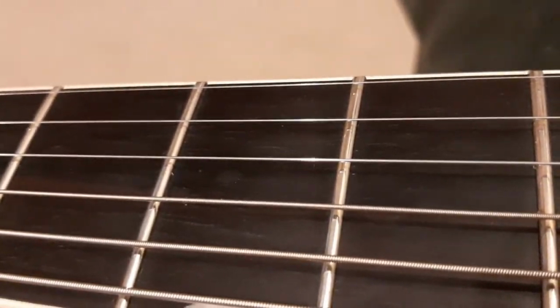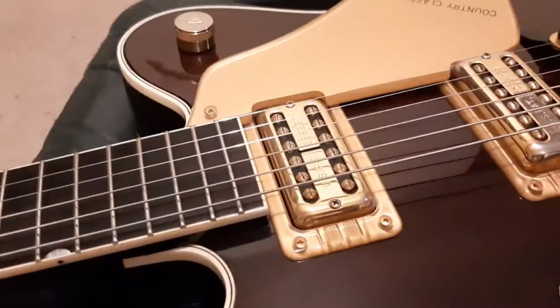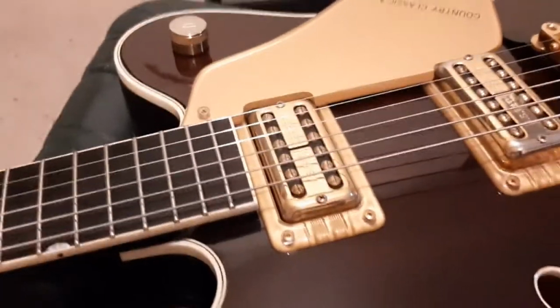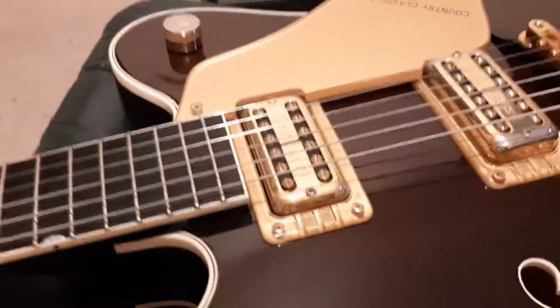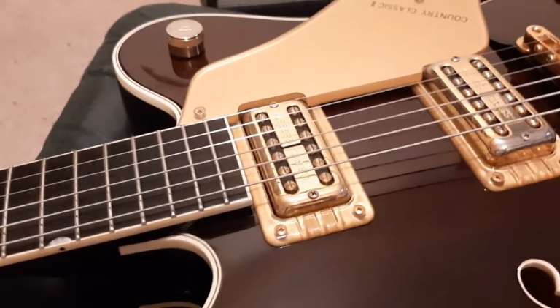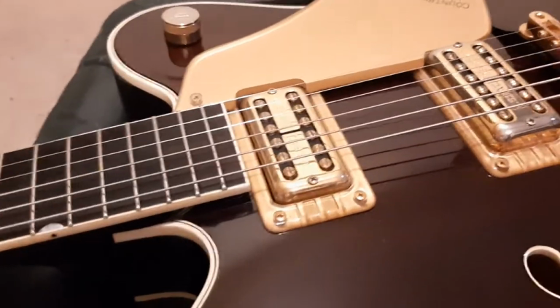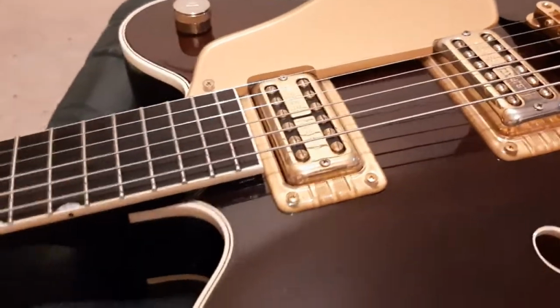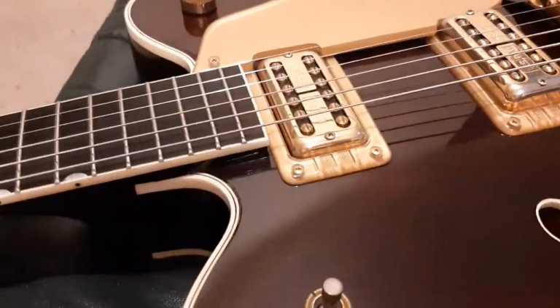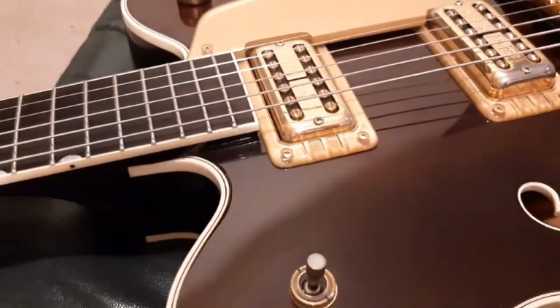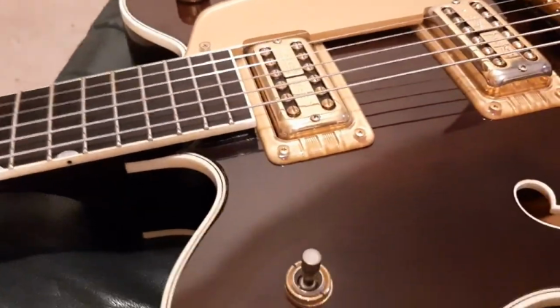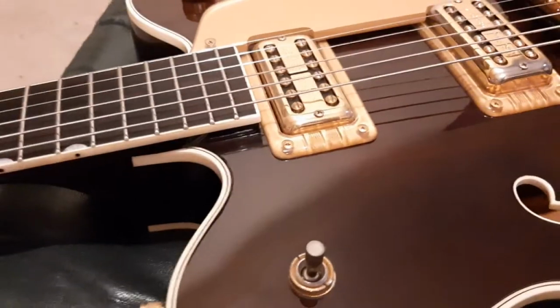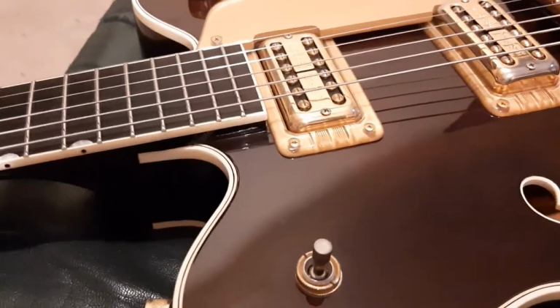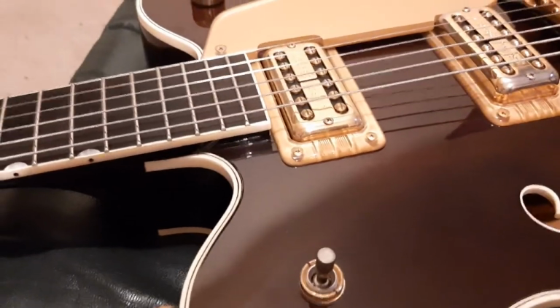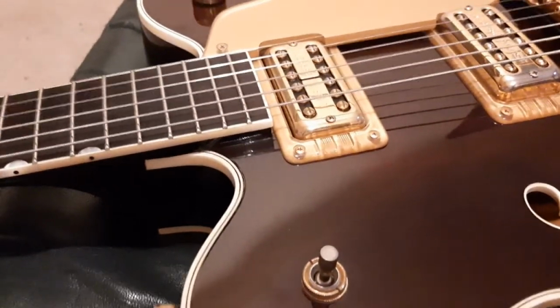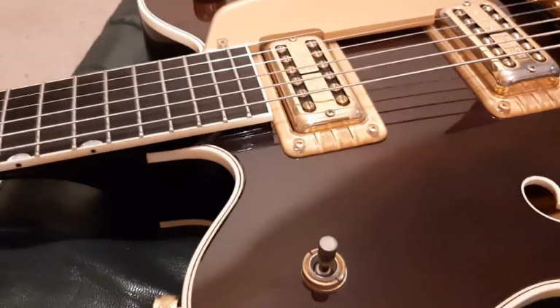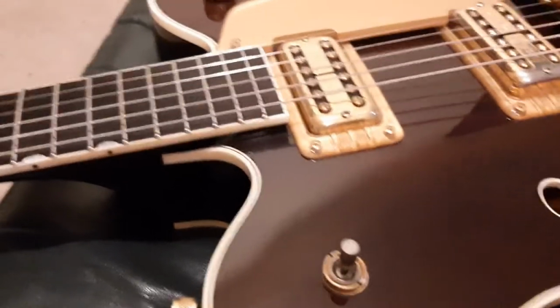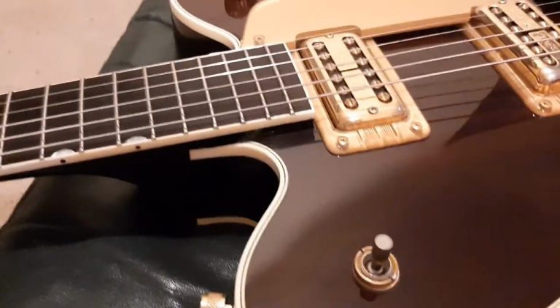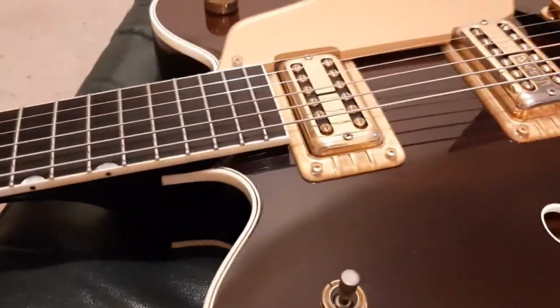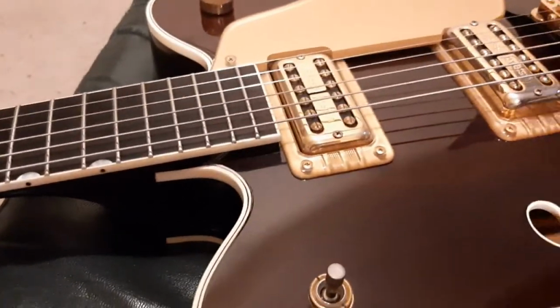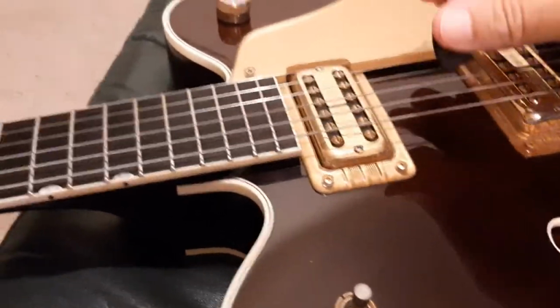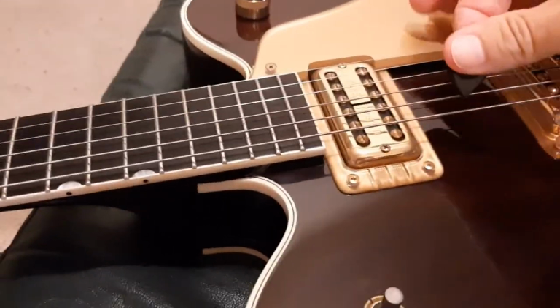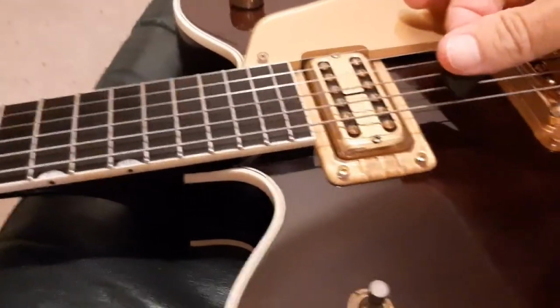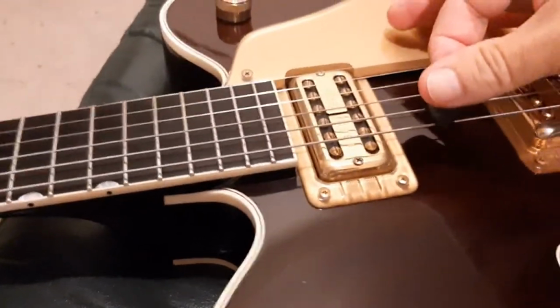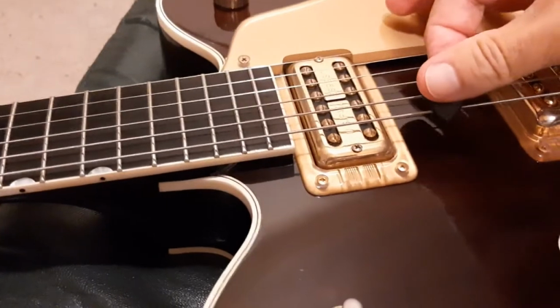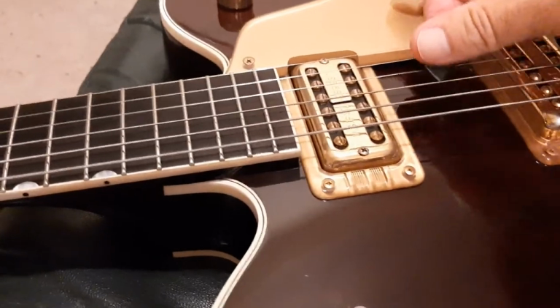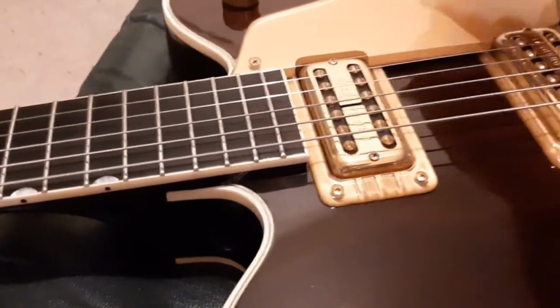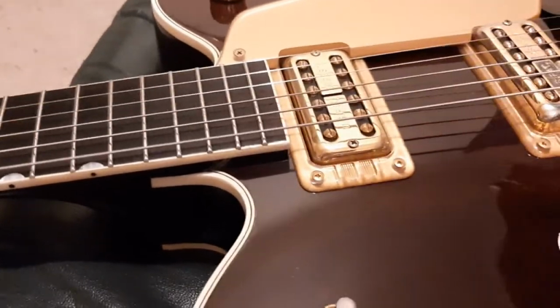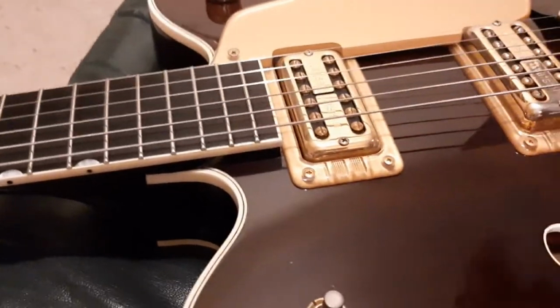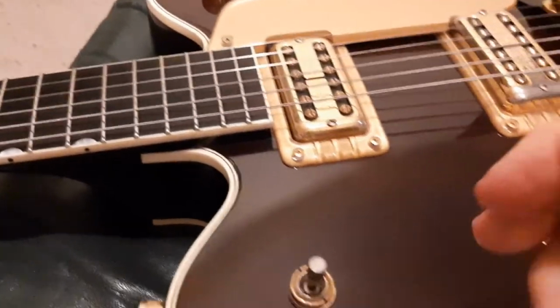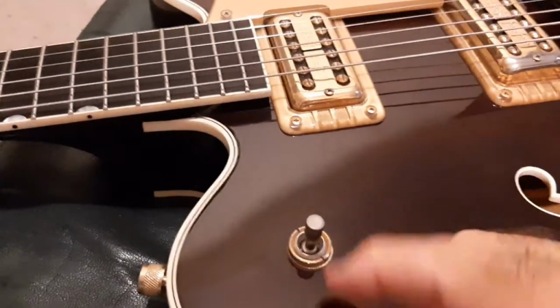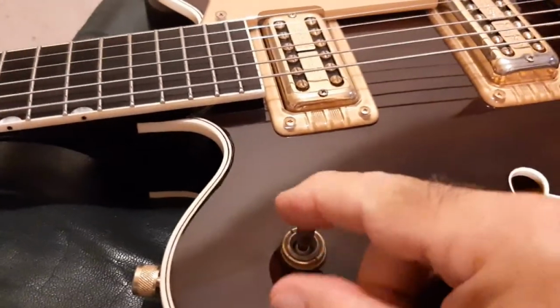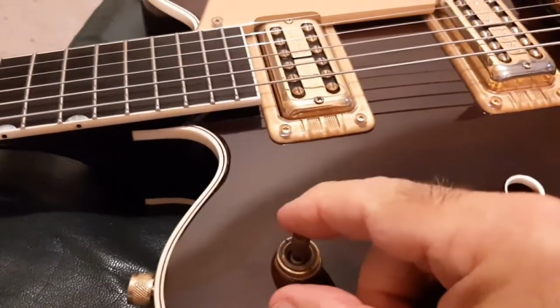Unfortunately my stepson's asleep and he can't film this, so what I'll do is just go through it myself, holding the thing through all the different positions and the volumes — the pickup switch.